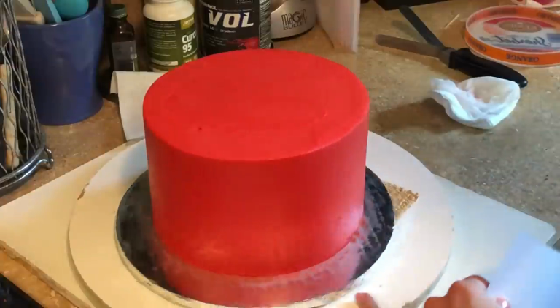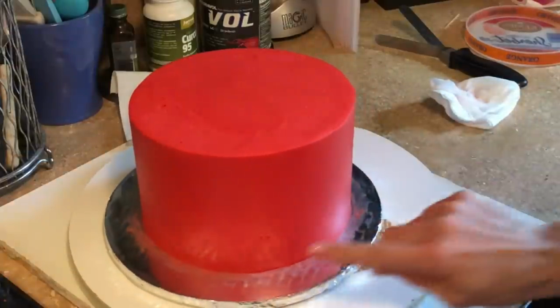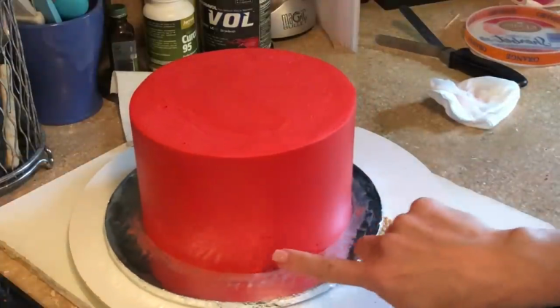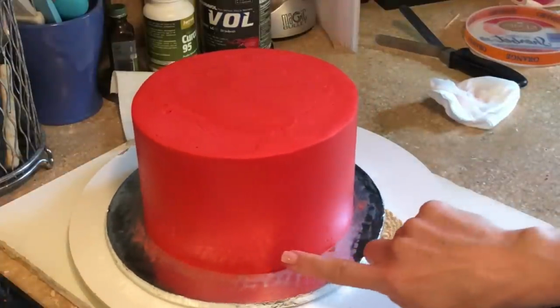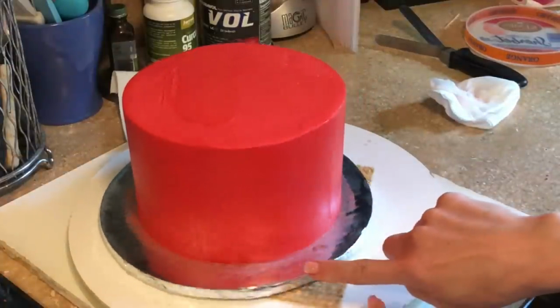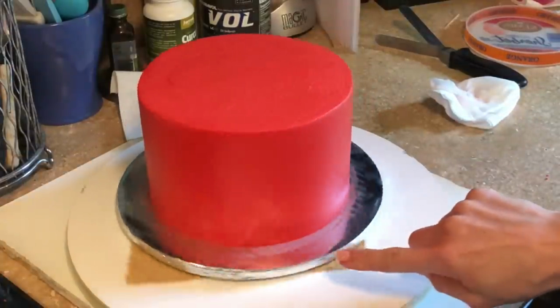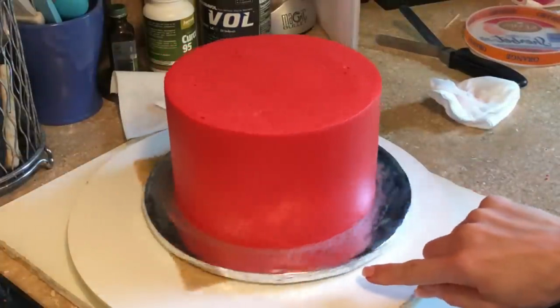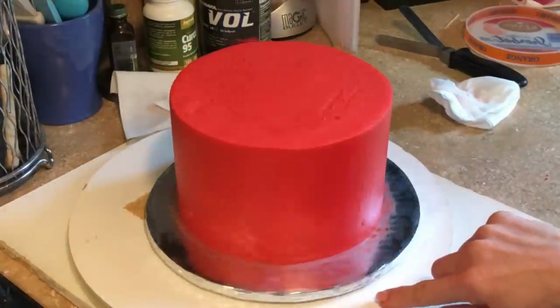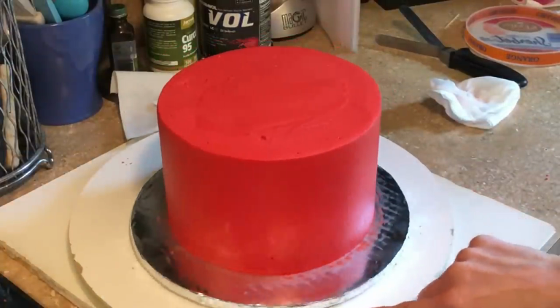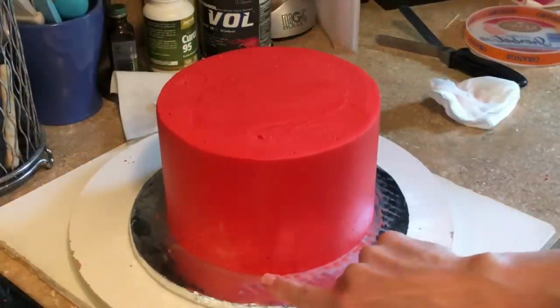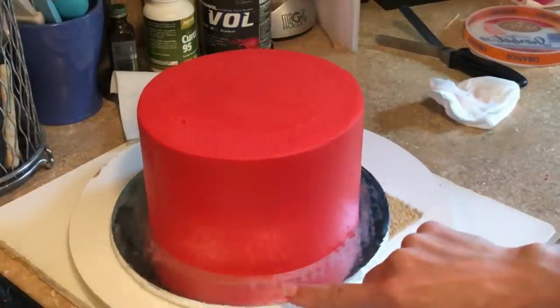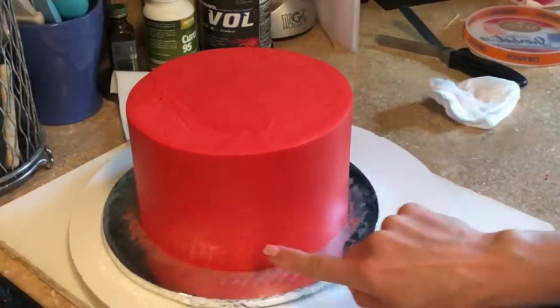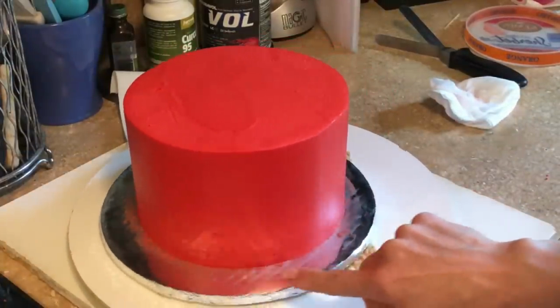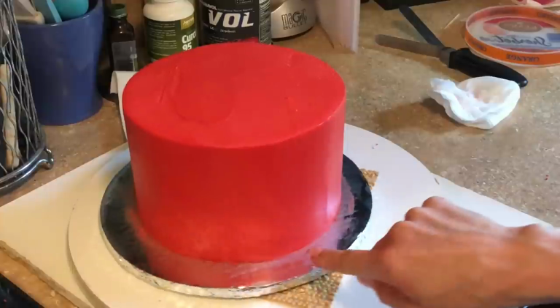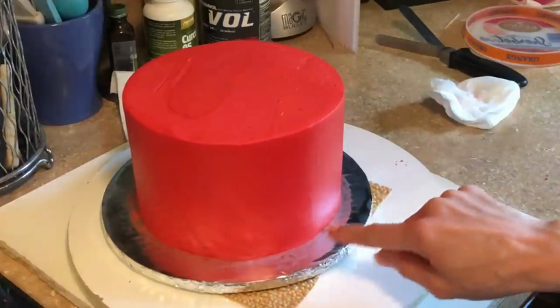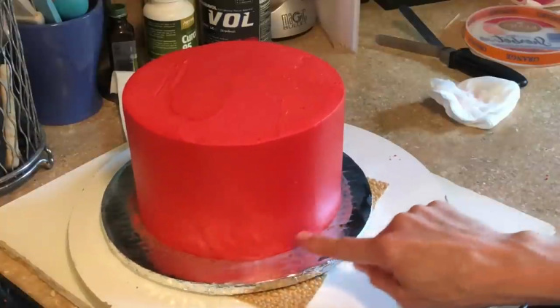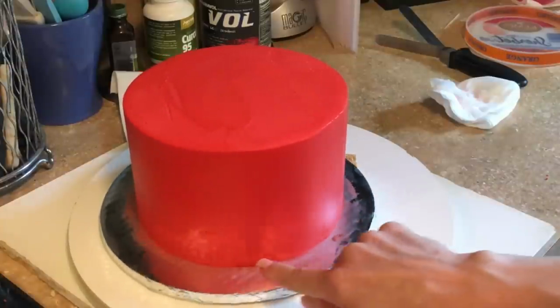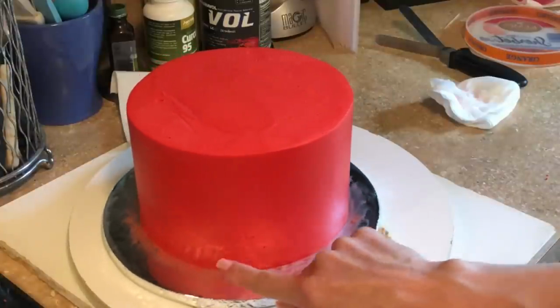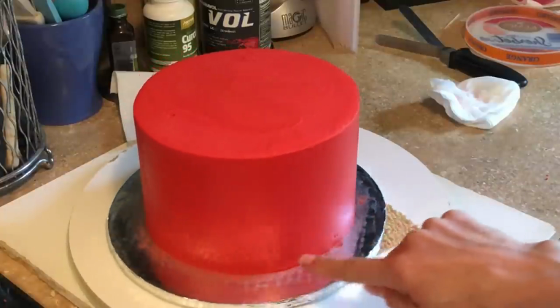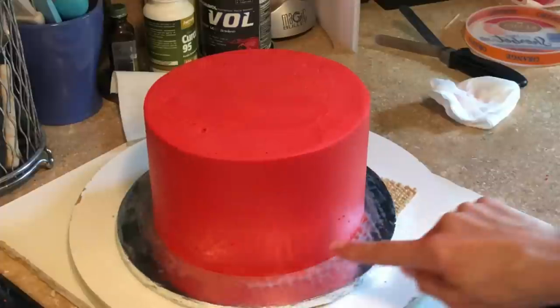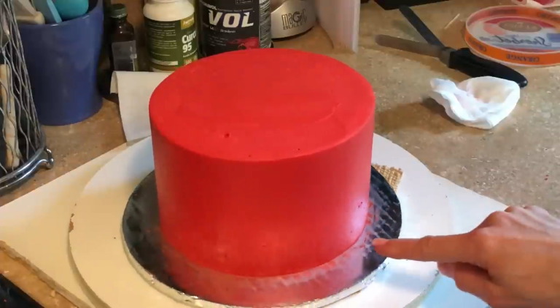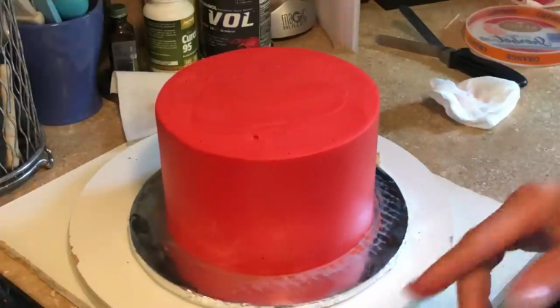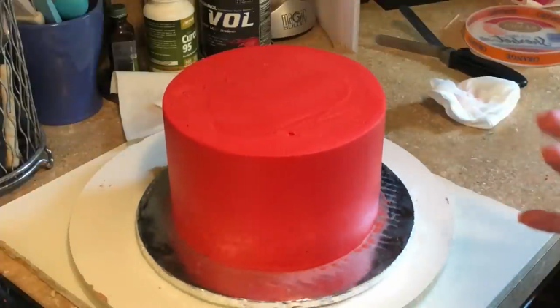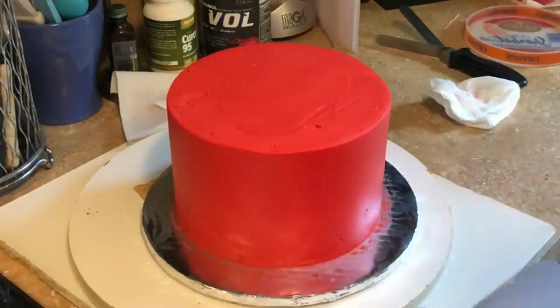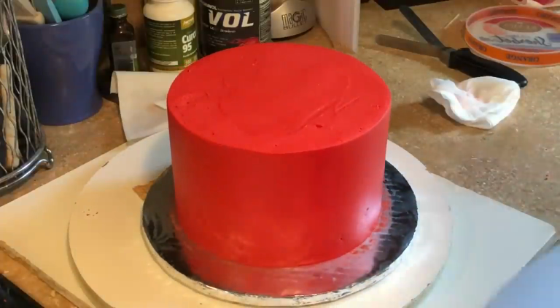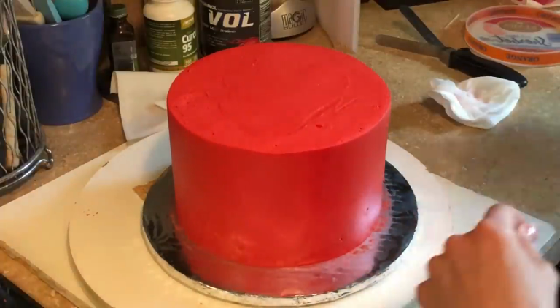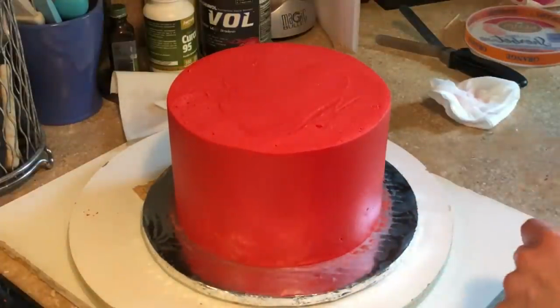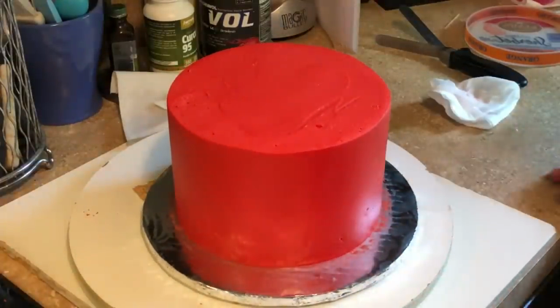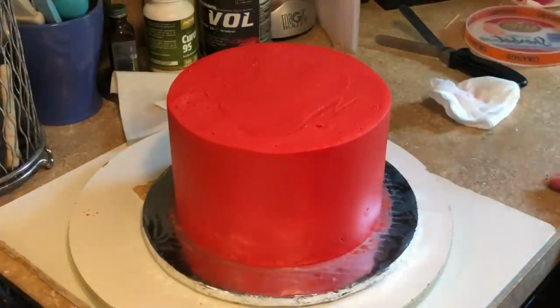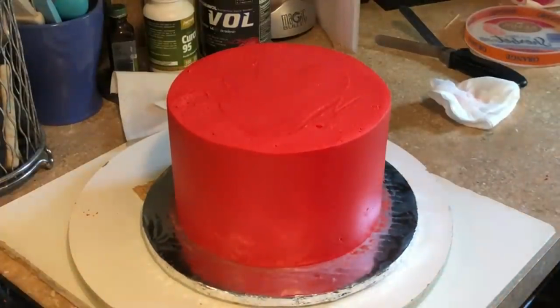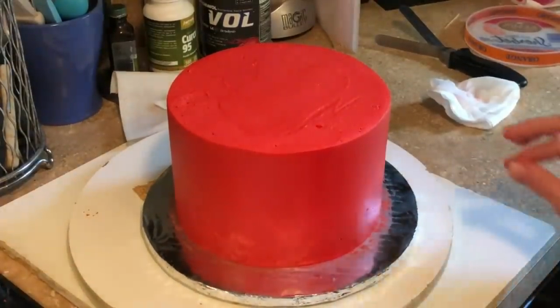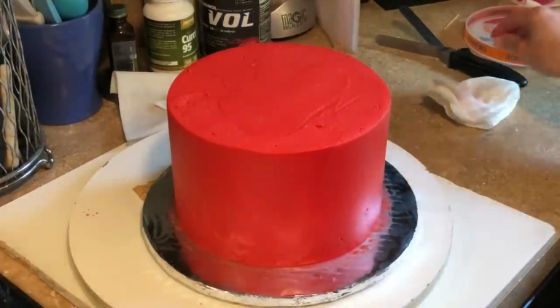There are still a few marks I might want to fix — that one, and that one. All the other ones may be covered by a bottom border or decorations. So it's much better than it was.